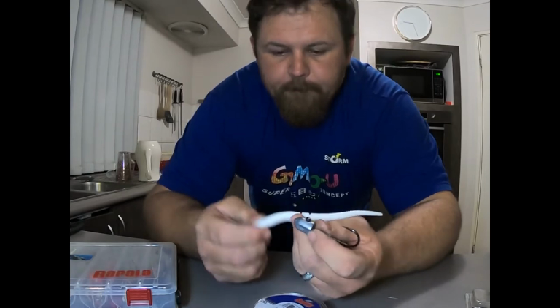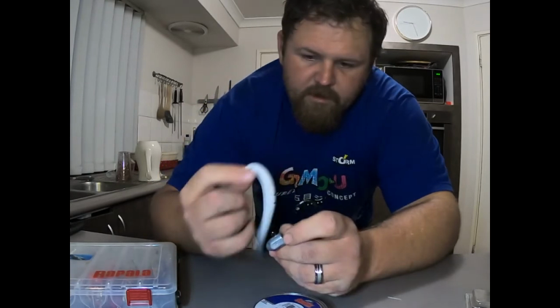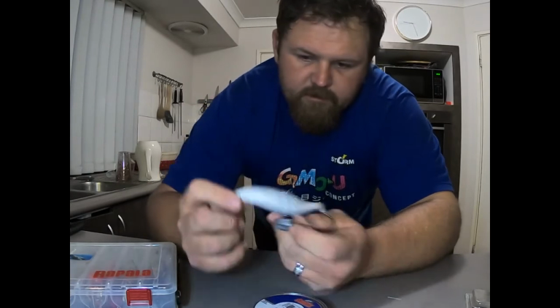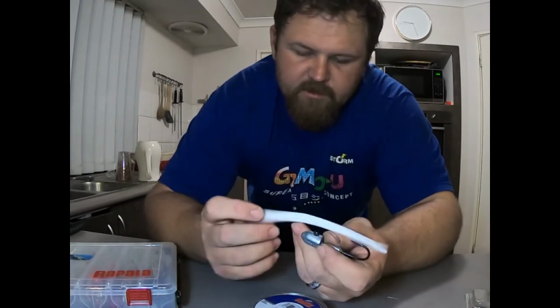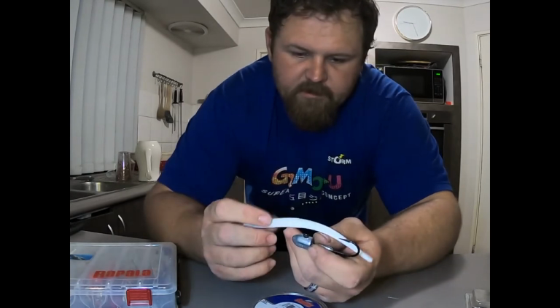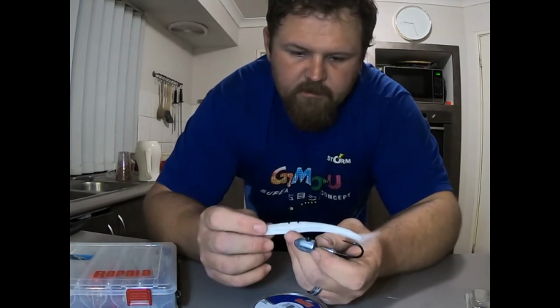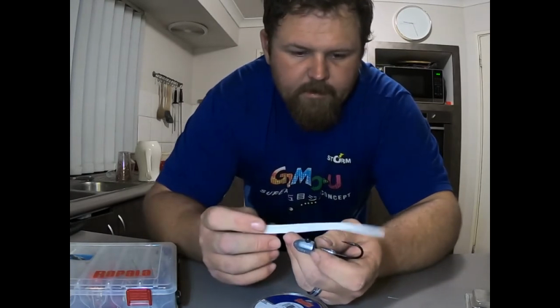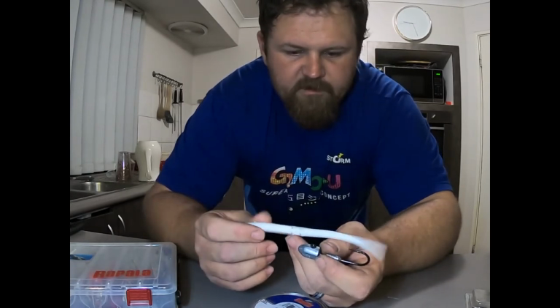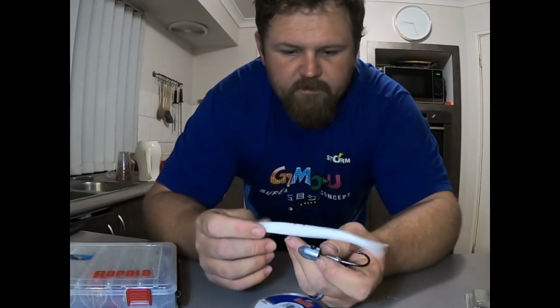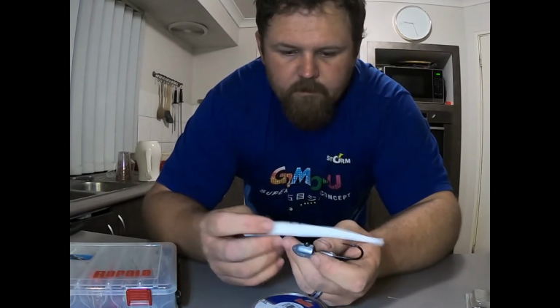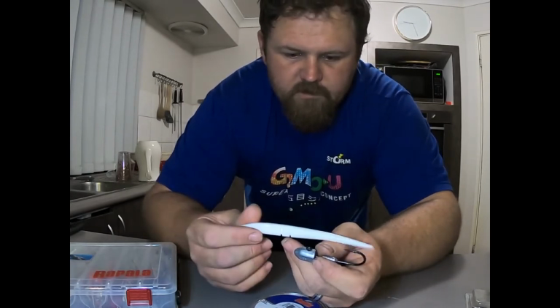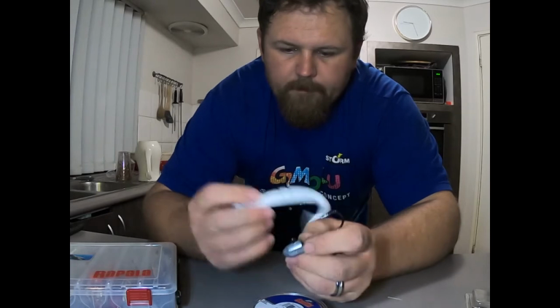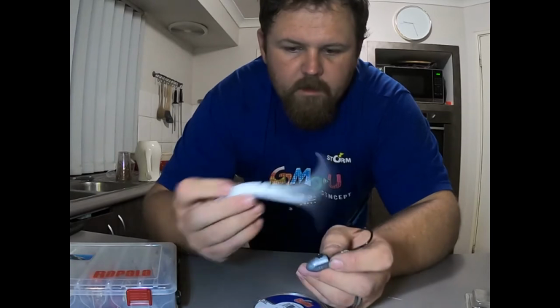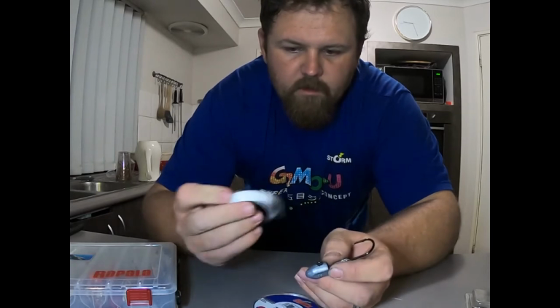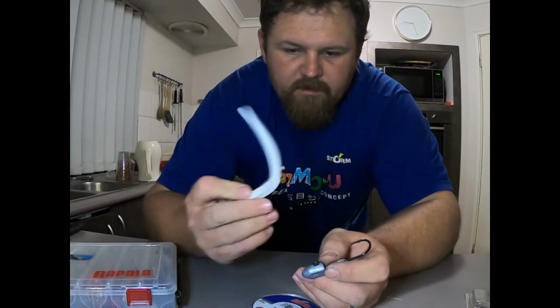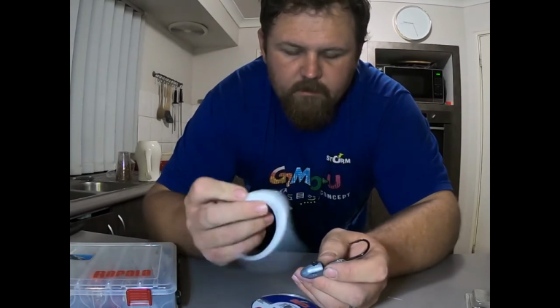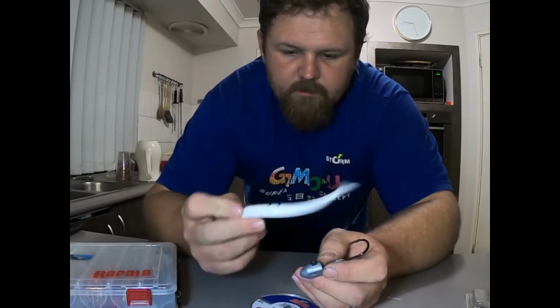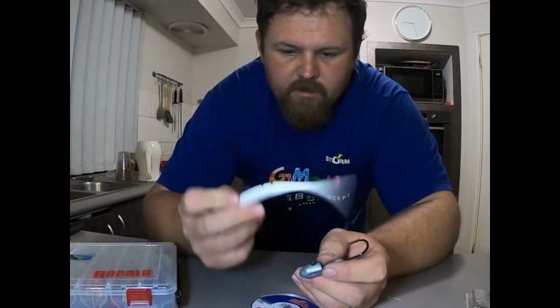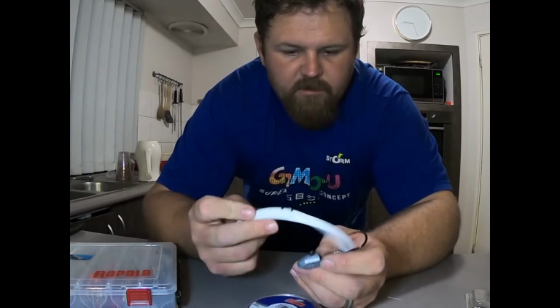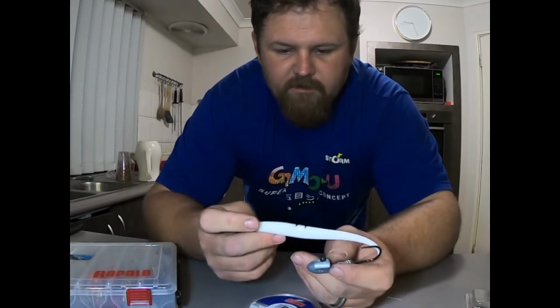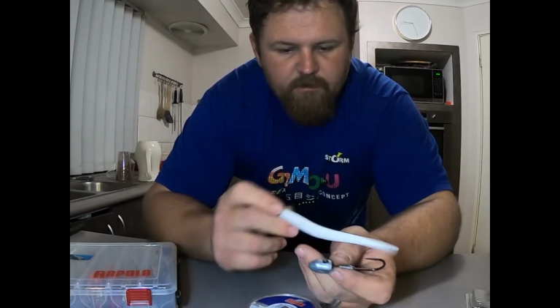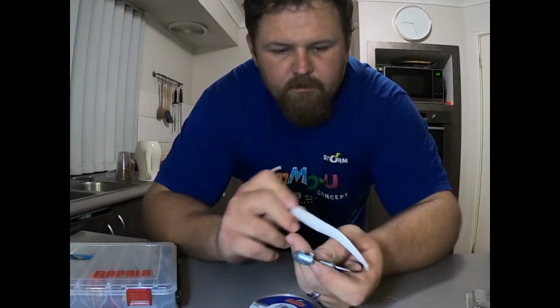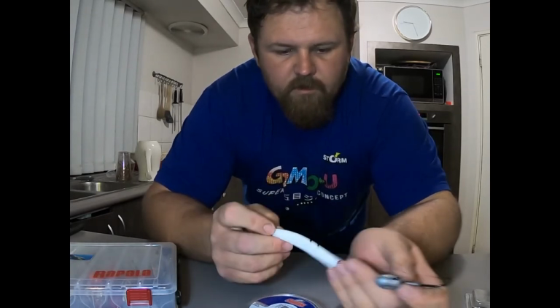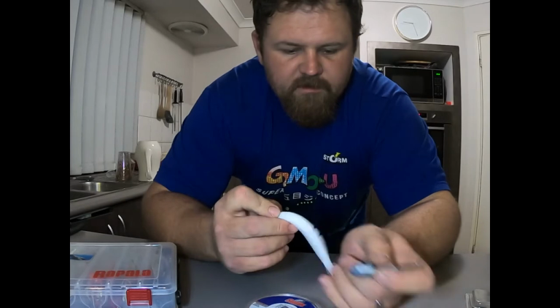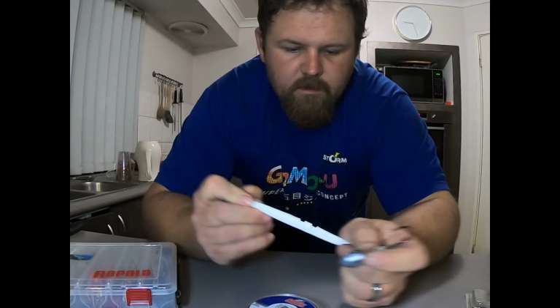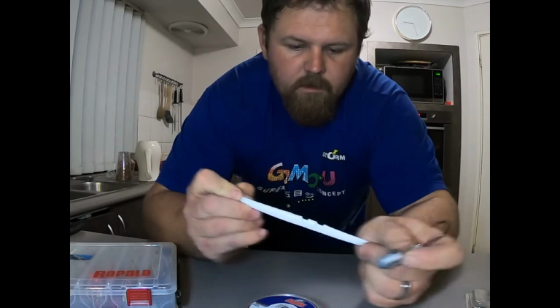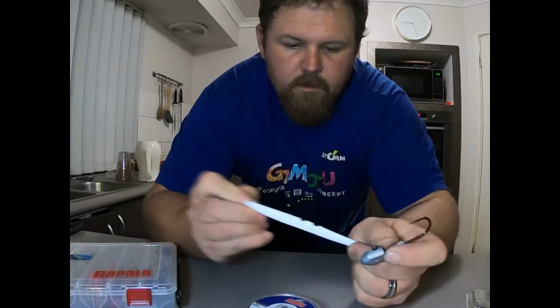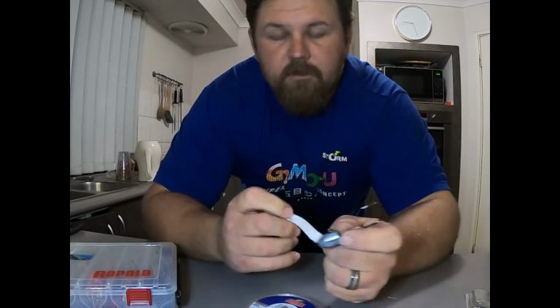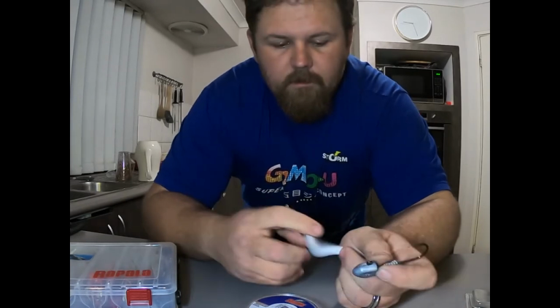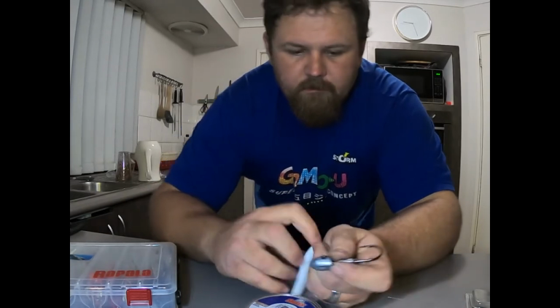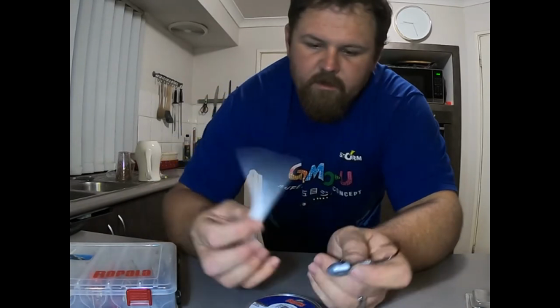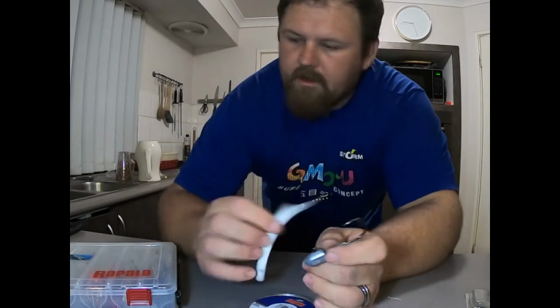This is one of the Seal Star soft plastics, six inches long, it's white with quite a flimsy tail. Caught some nice fish on there so far, I'm pretty impressed with them. Quite stretchy and they last a while, so definitely worth checking out.